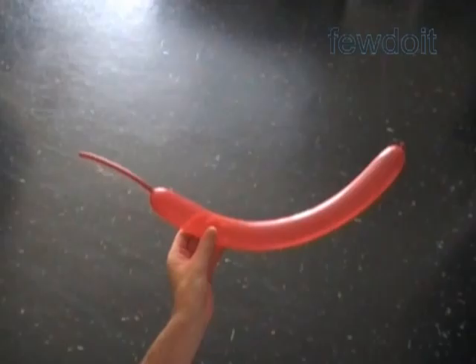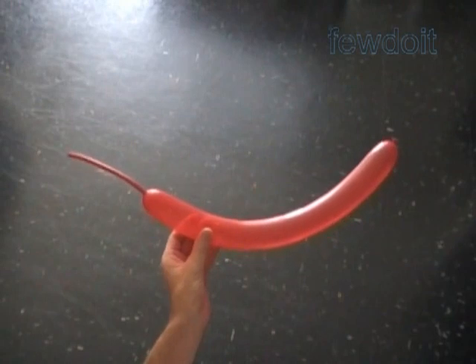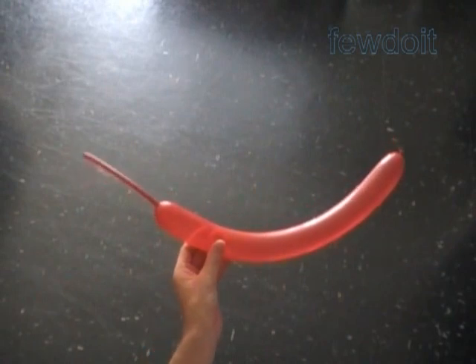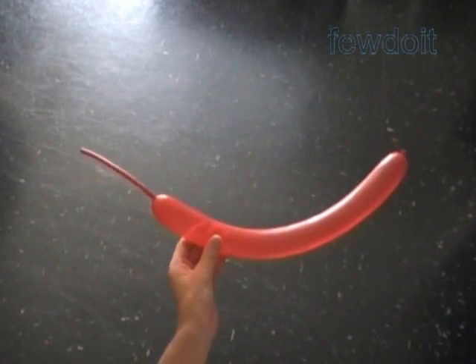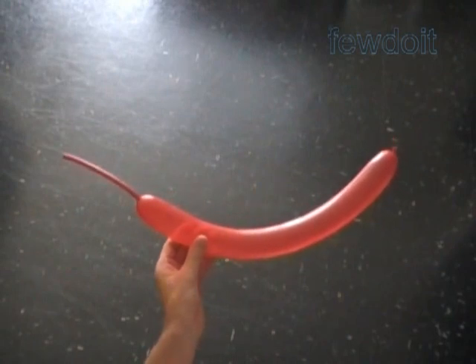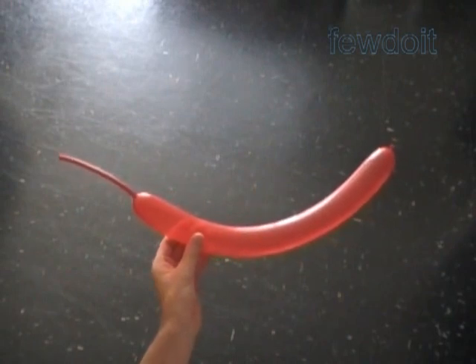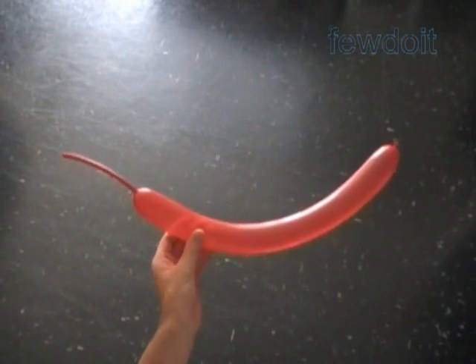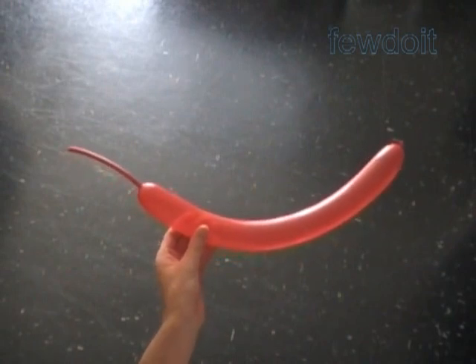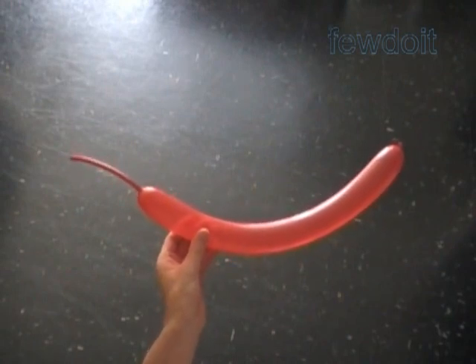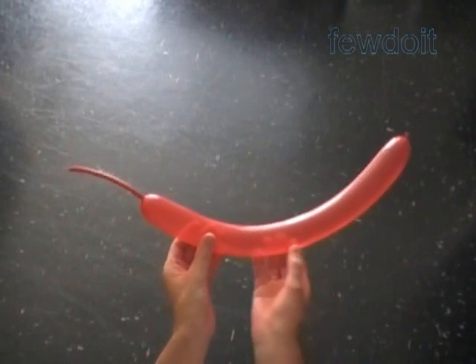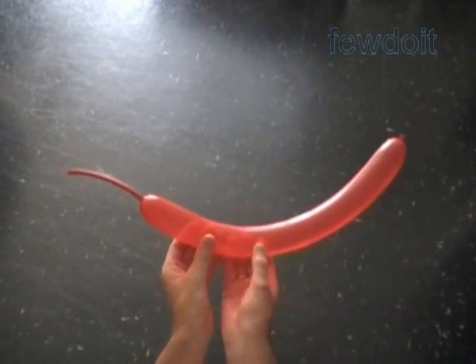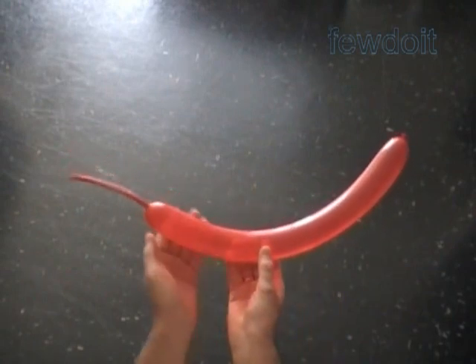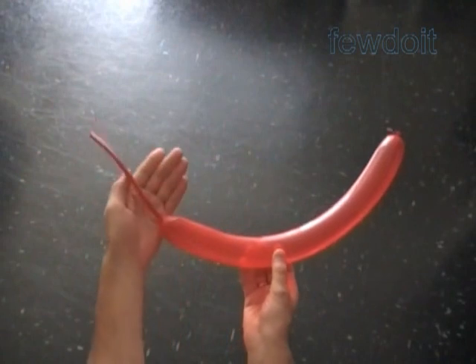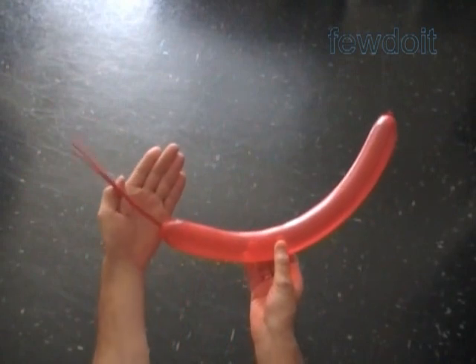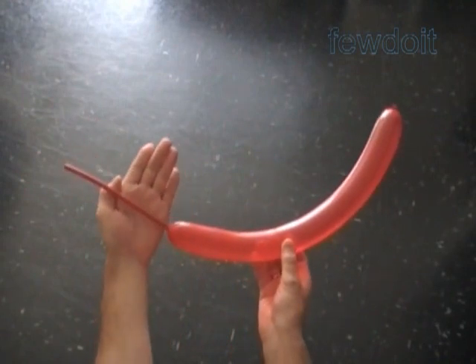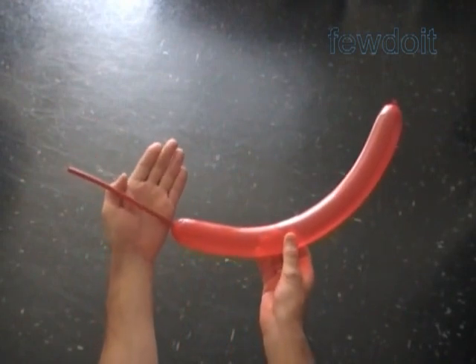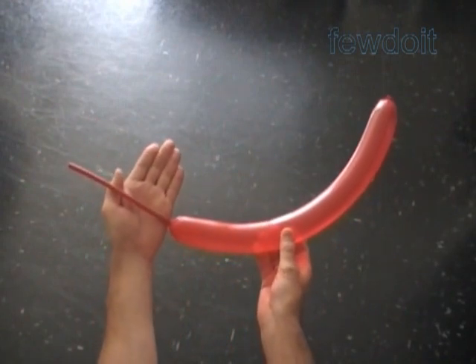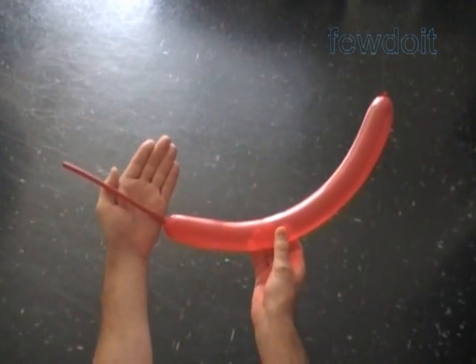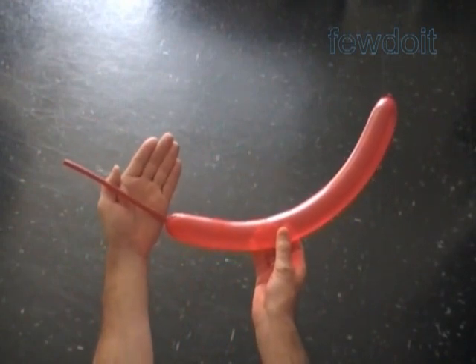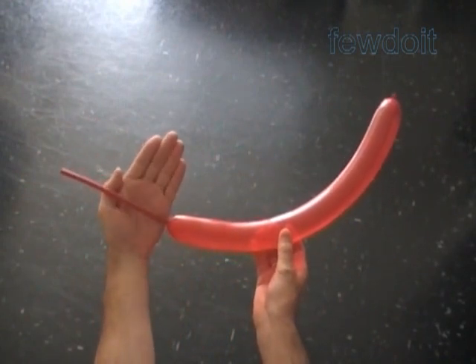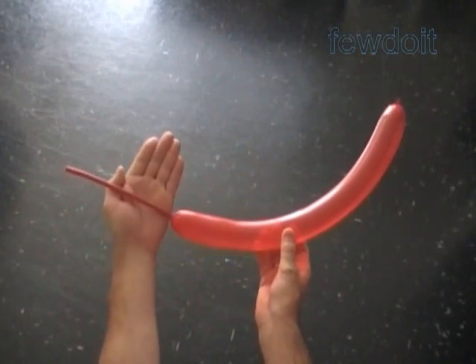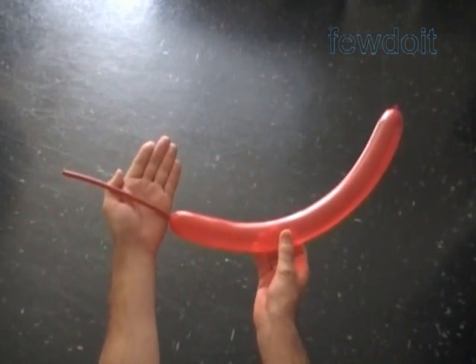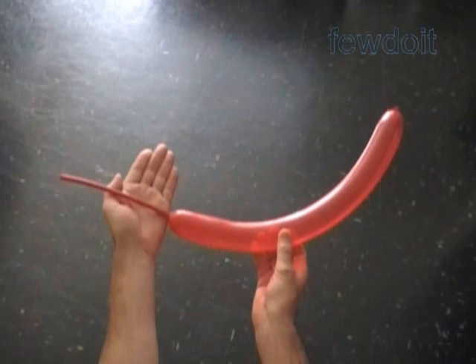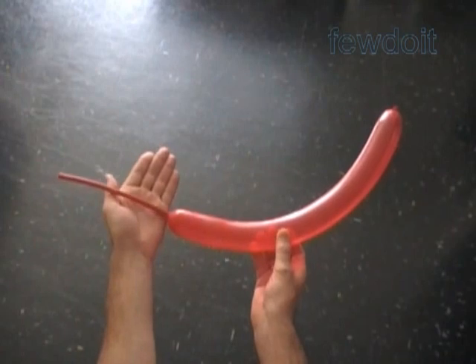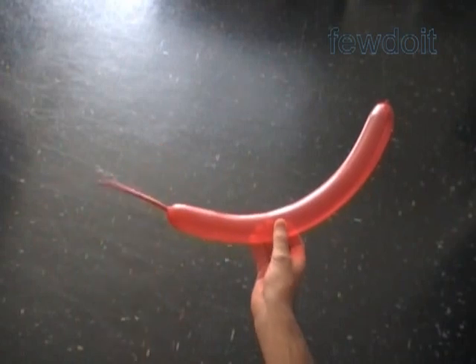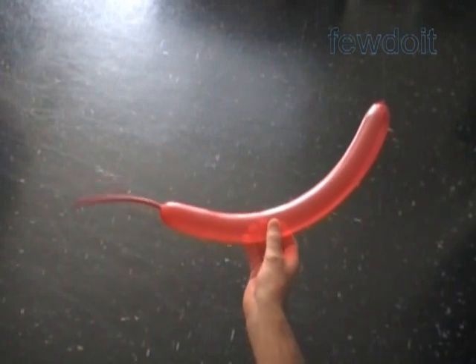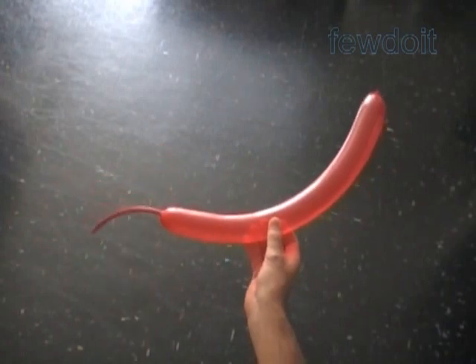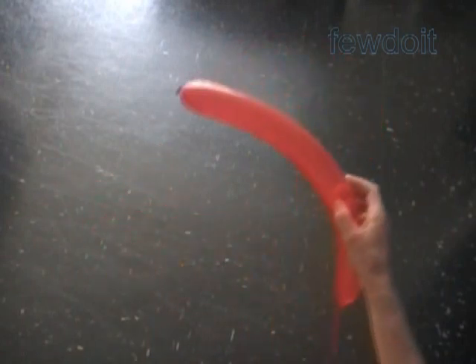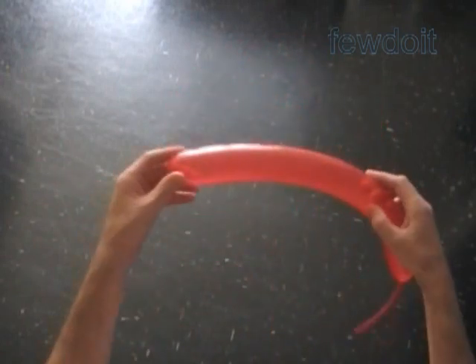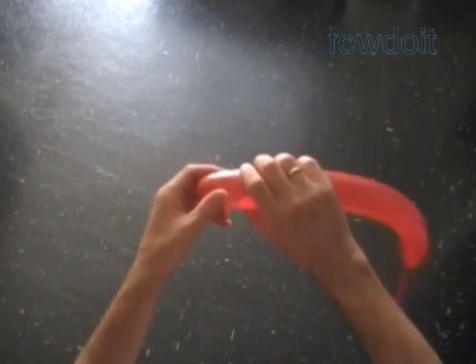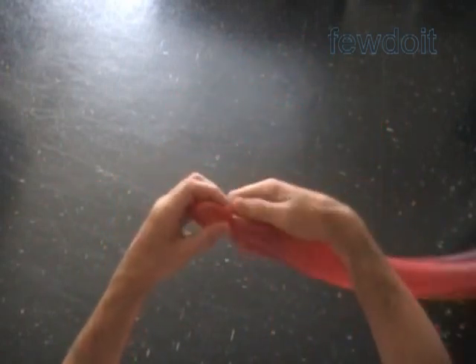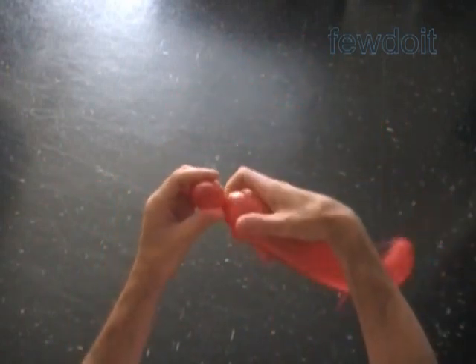Hello. Today we are going to make a couple of flags that involve triangles. Inflate a red balloon leaving about an eight inch flat tail. In this example we are going to twist all bubbles of the same size, about one inch.